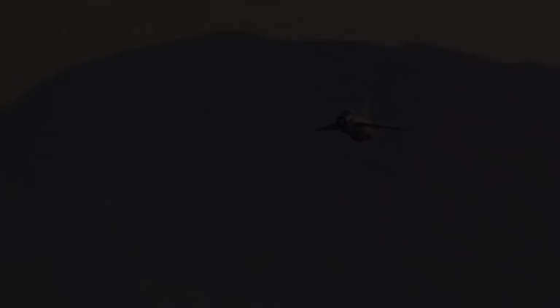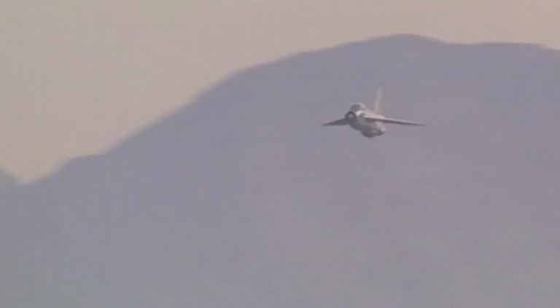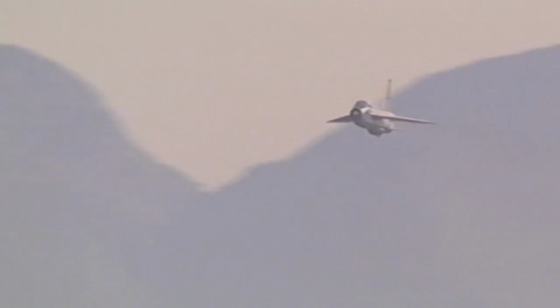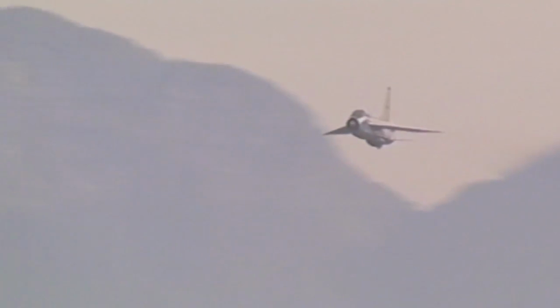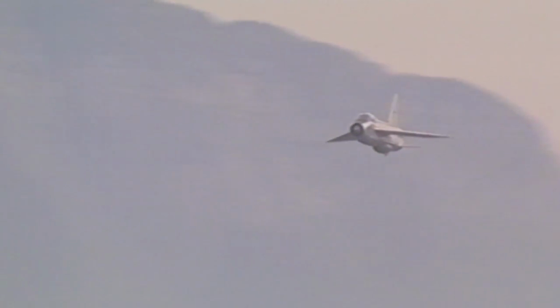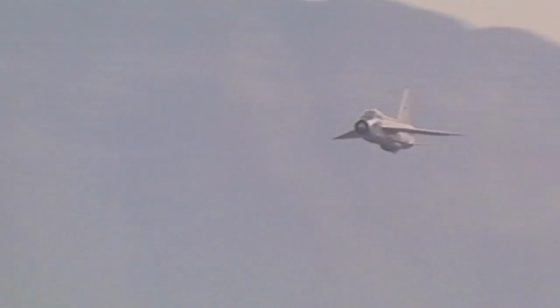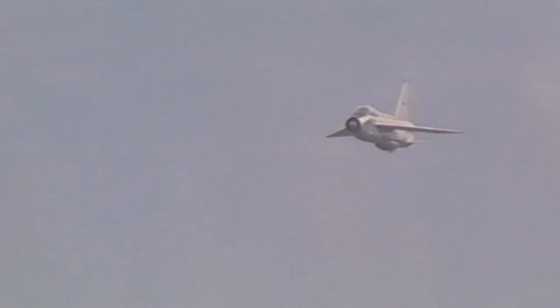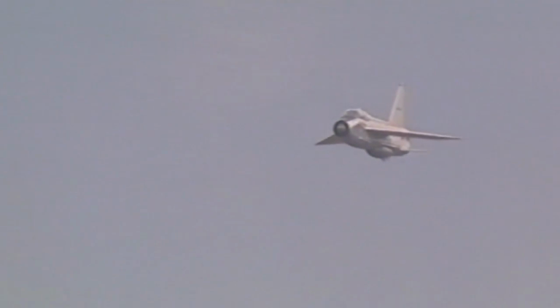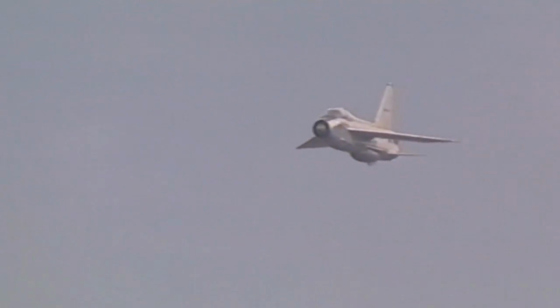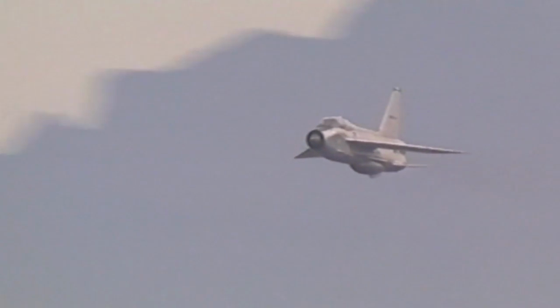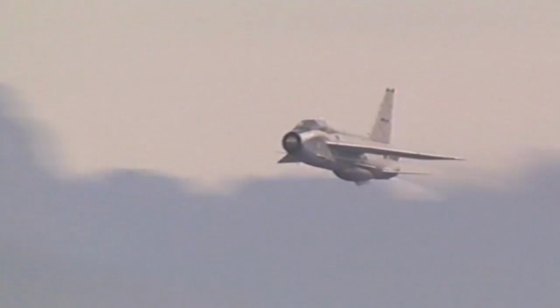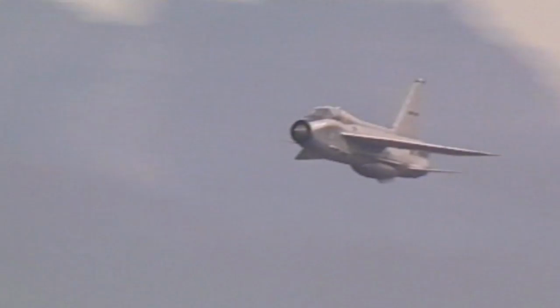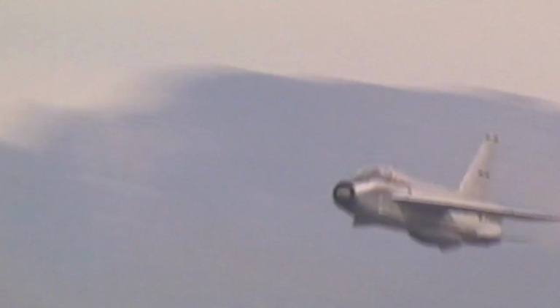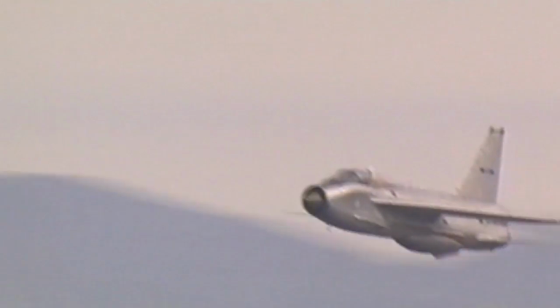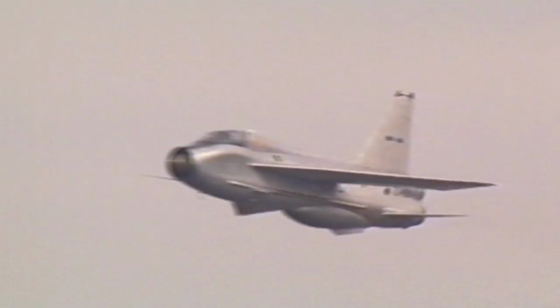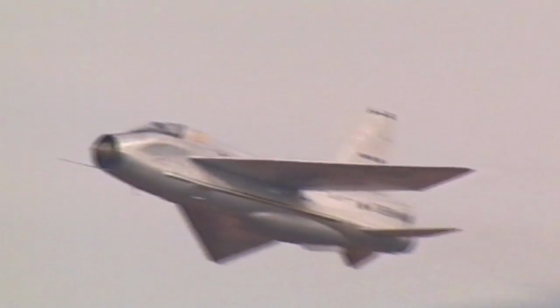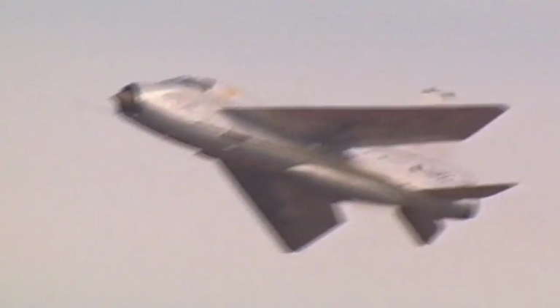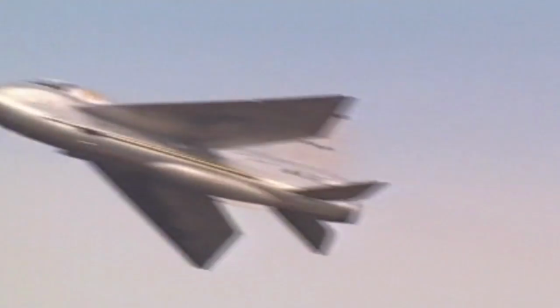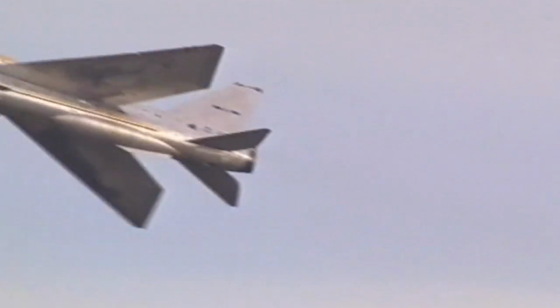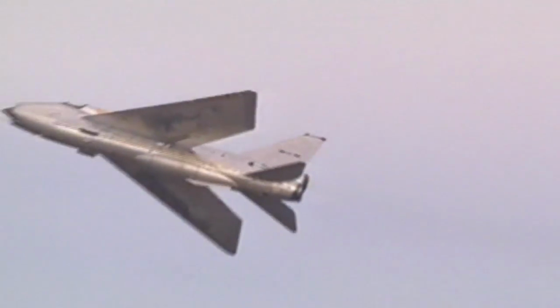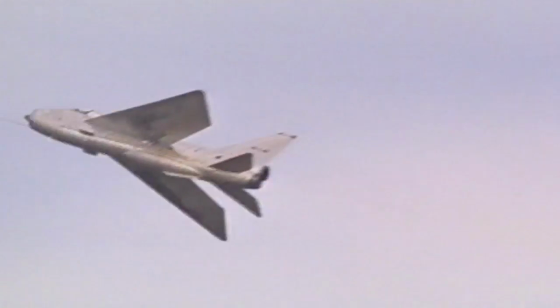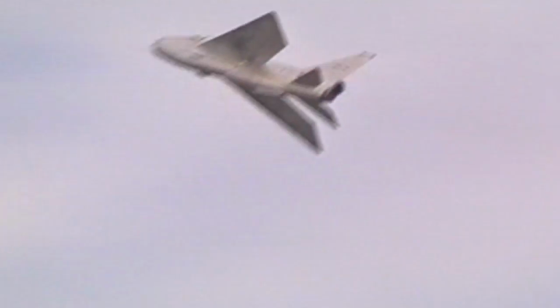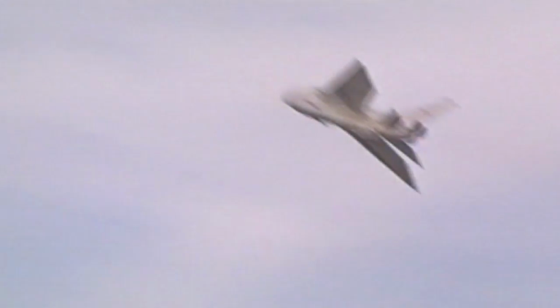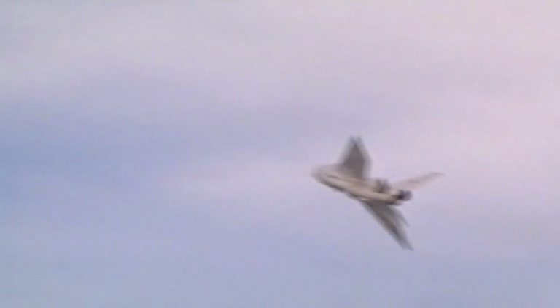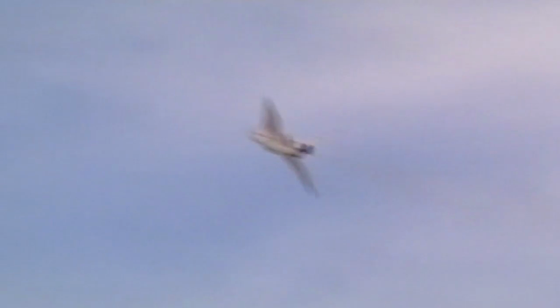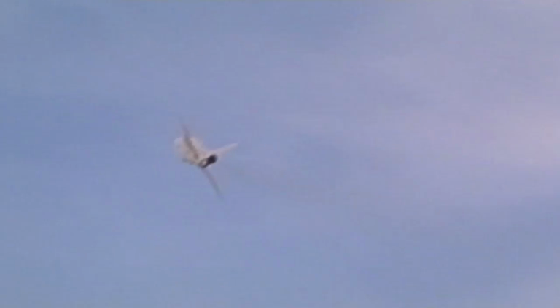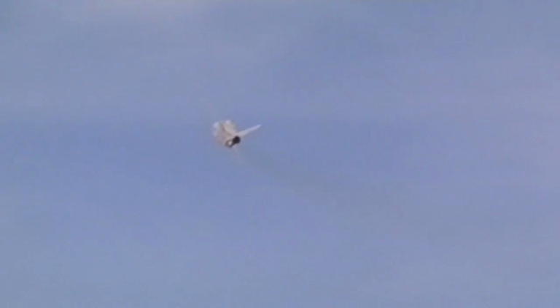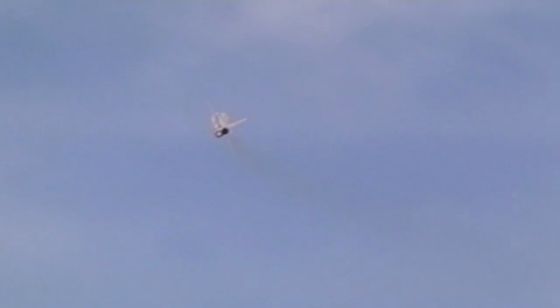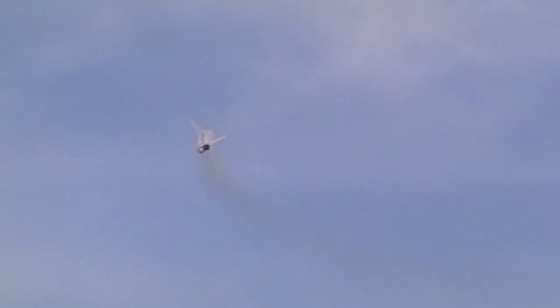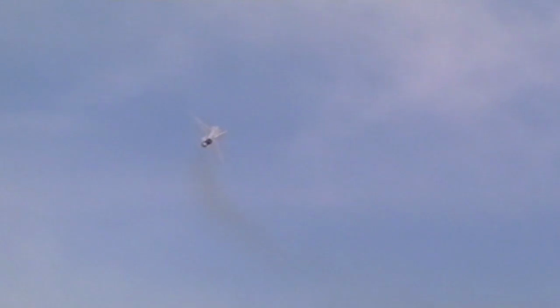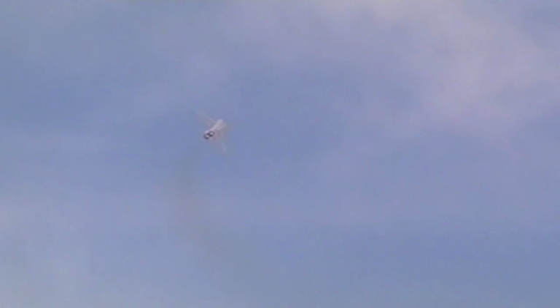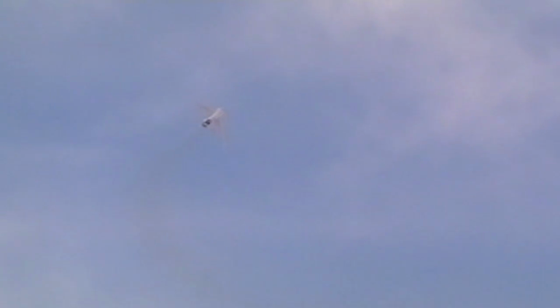This plane, the English Electric Lightning, has over nine times as much power. It produces over 36,500 pounds of thrust and can go over twice the speed of sound. It certainly separates the men from the boys.